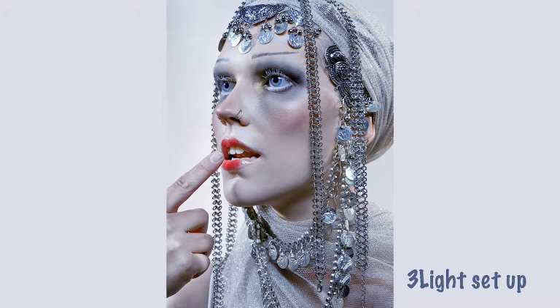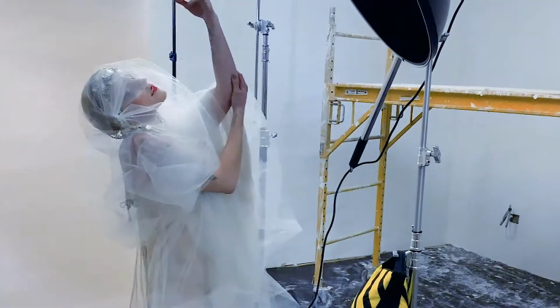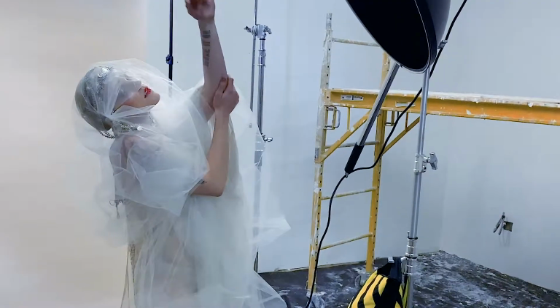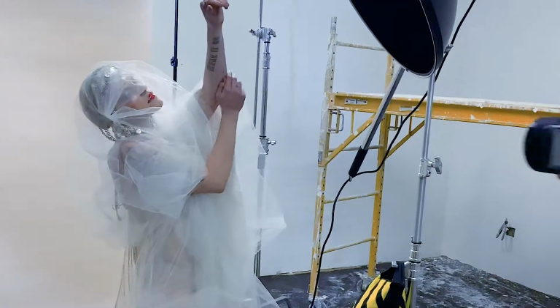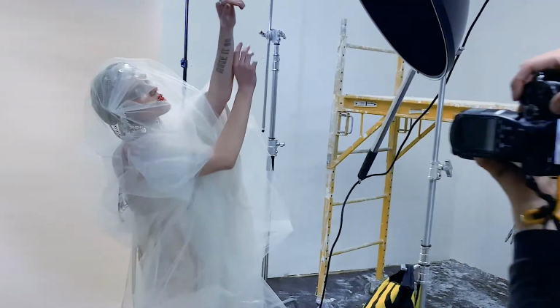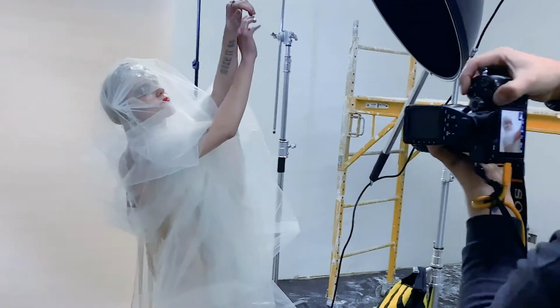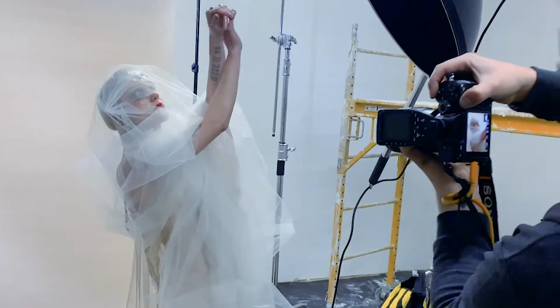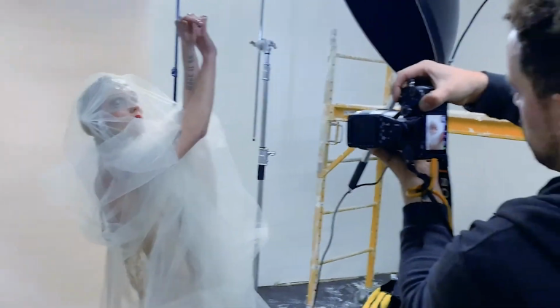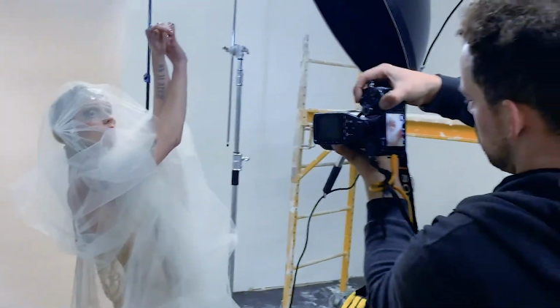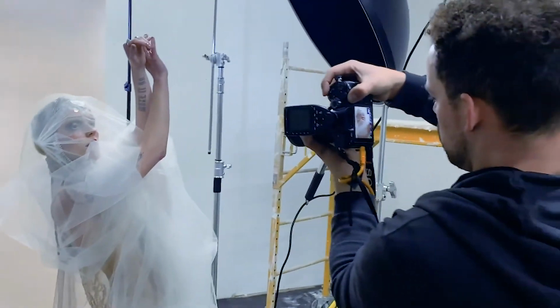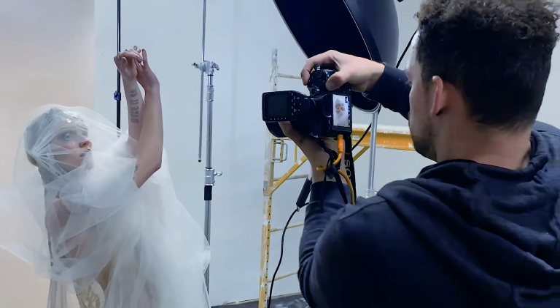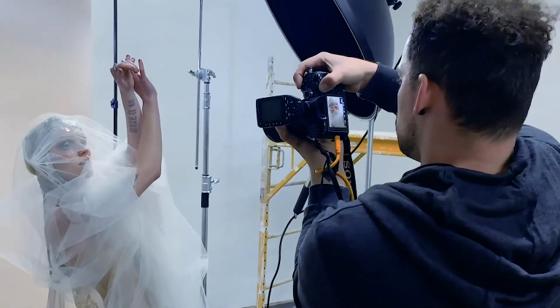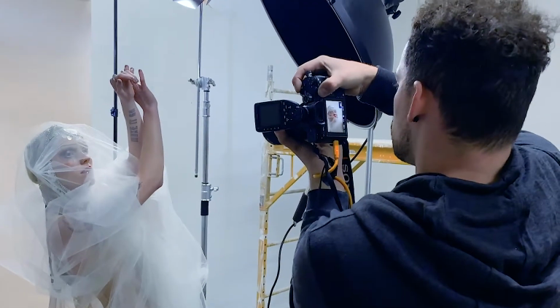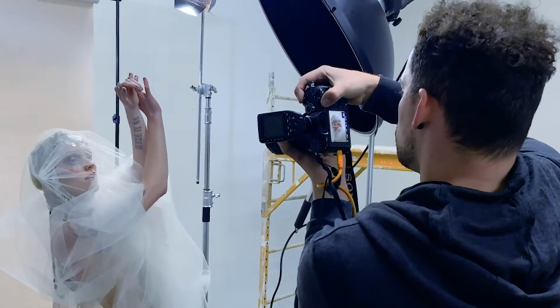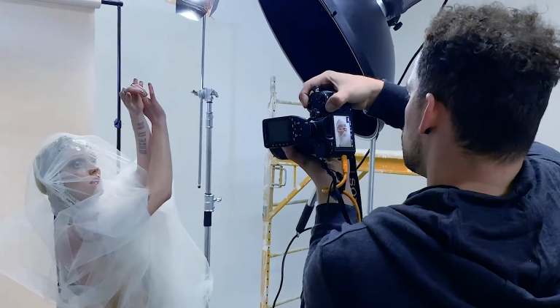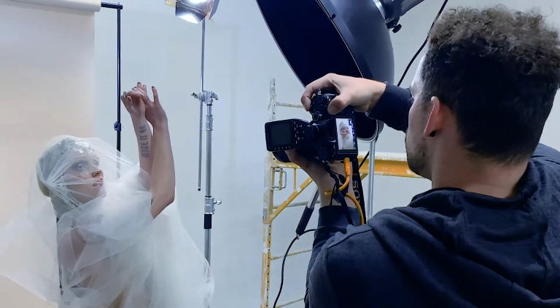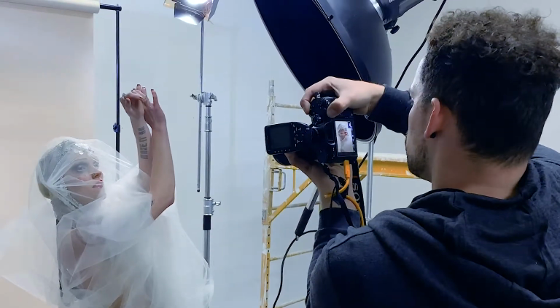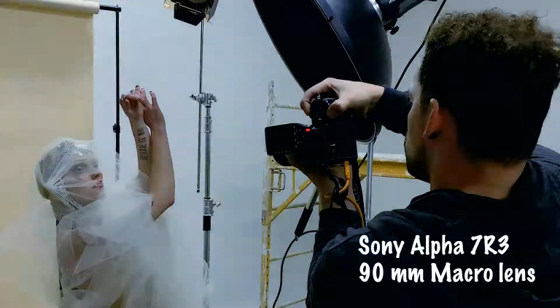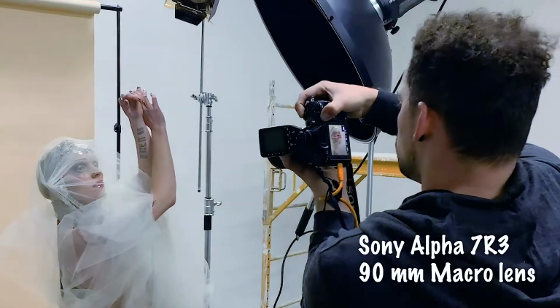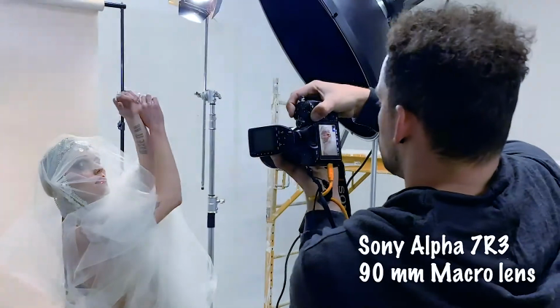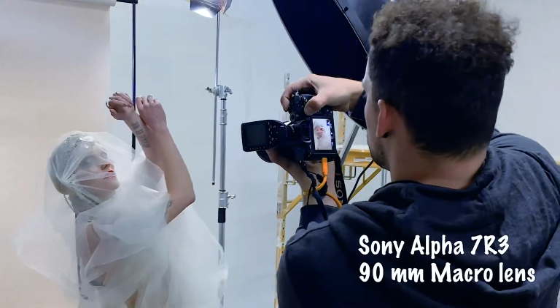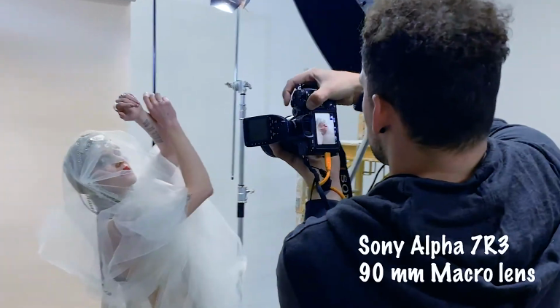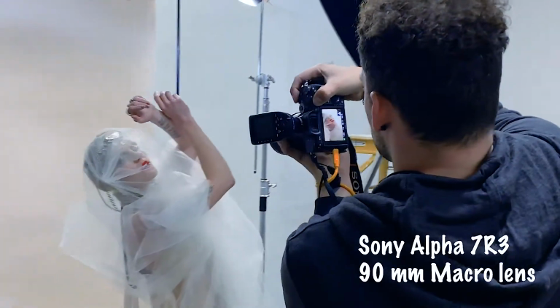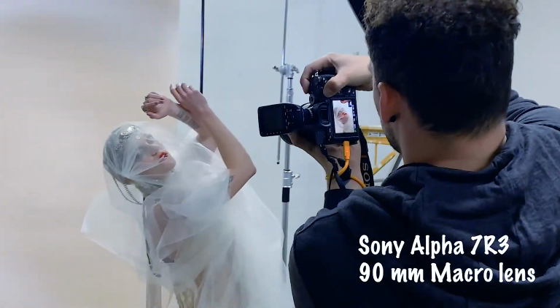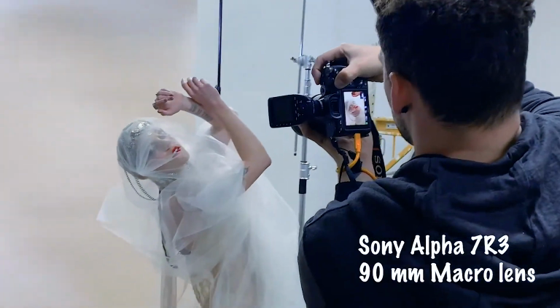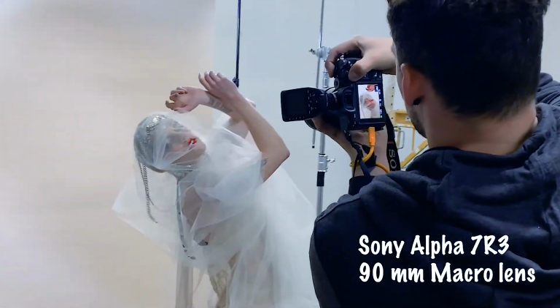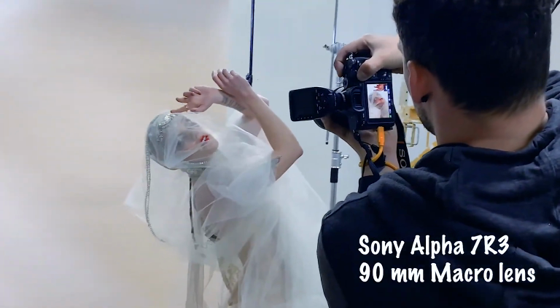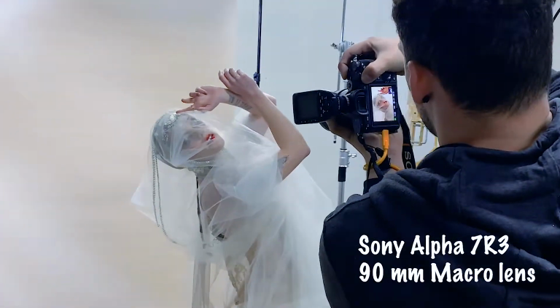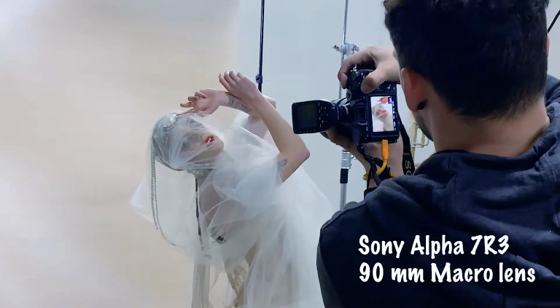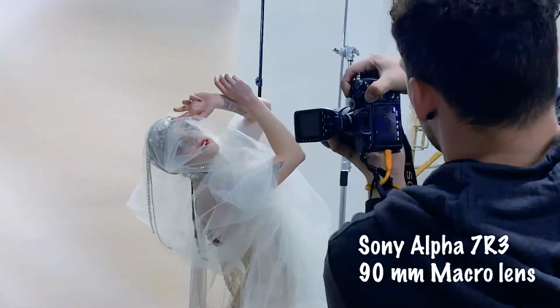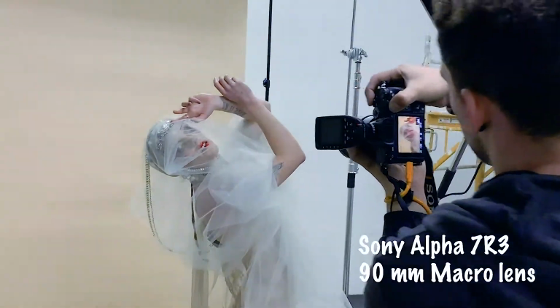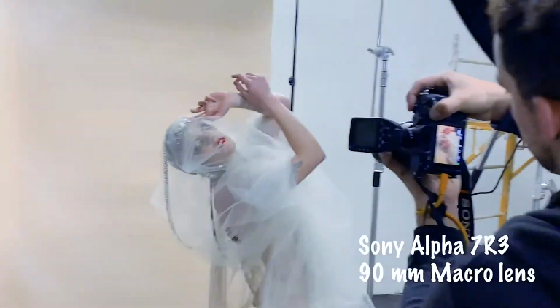And if you're wondering what kind of equipment I was using, I was using a Sony Alpha 7R III with a 90-millimeter macro lens.